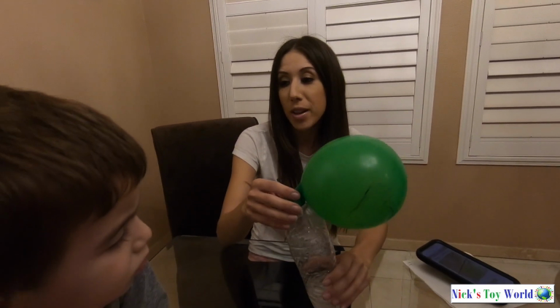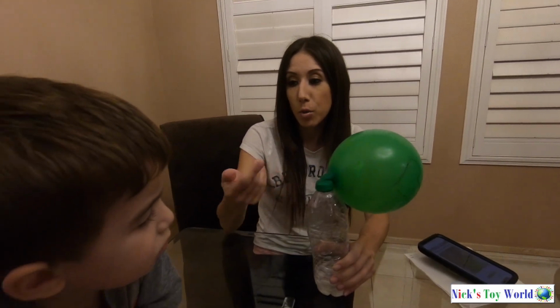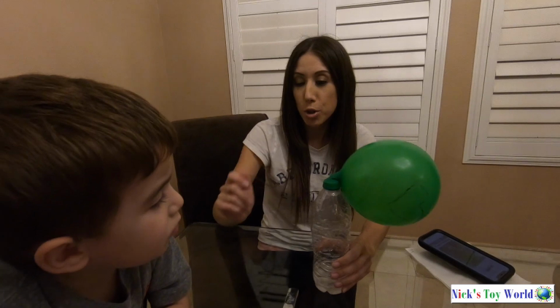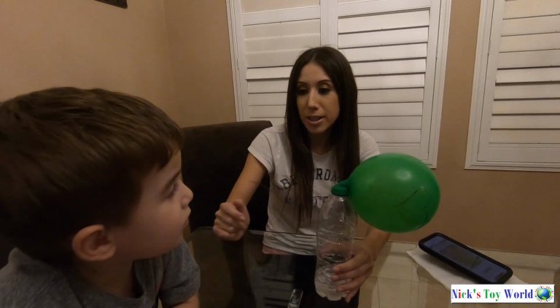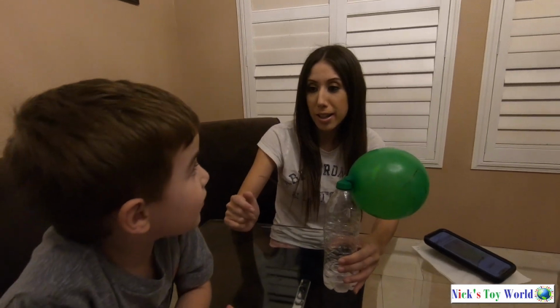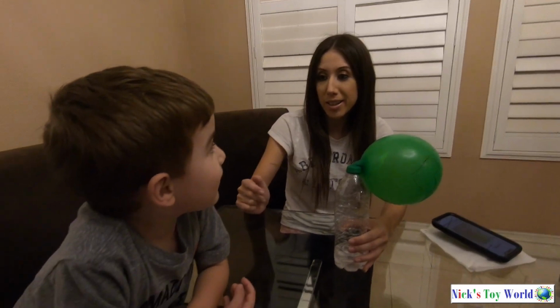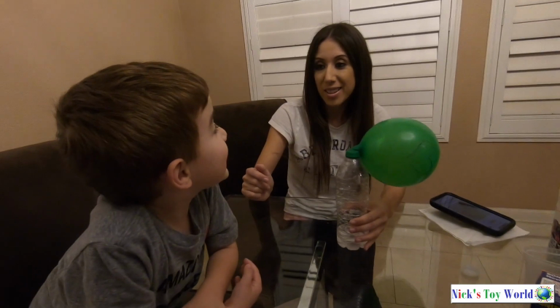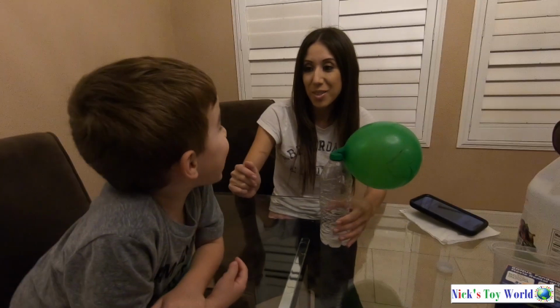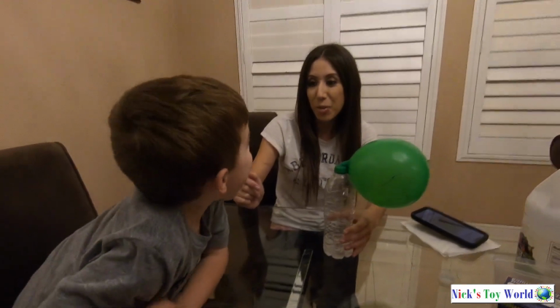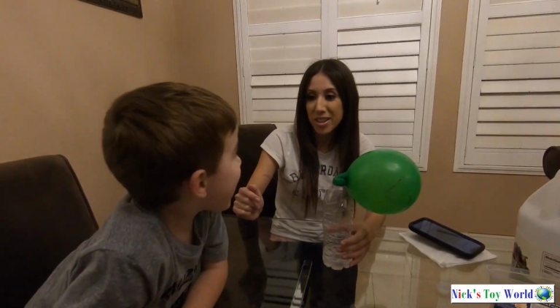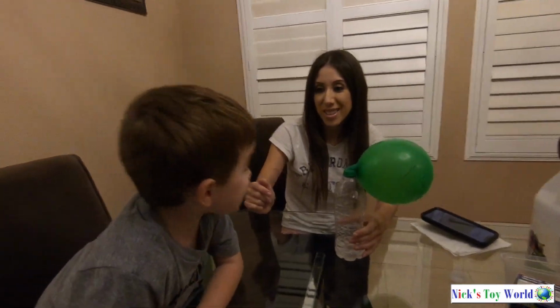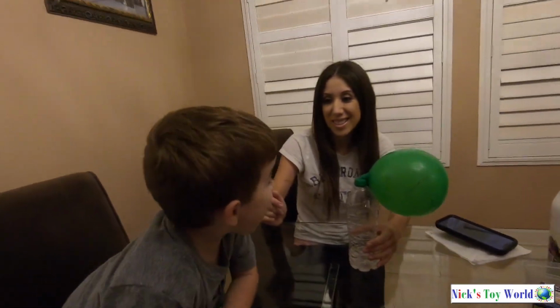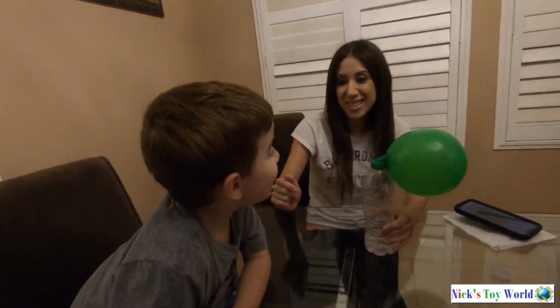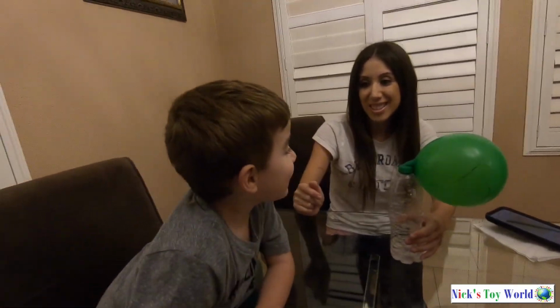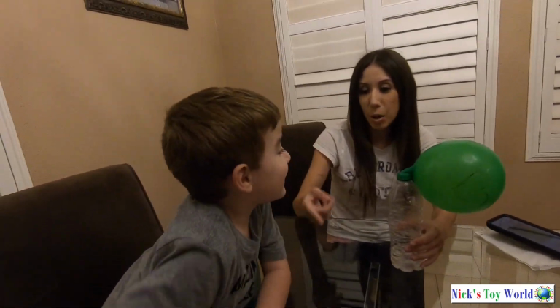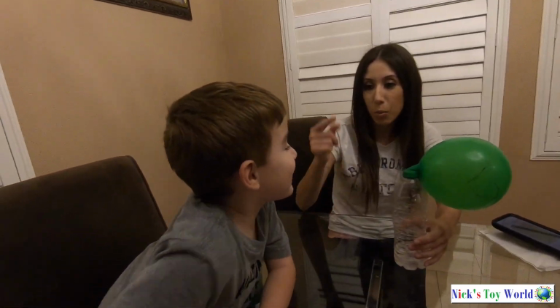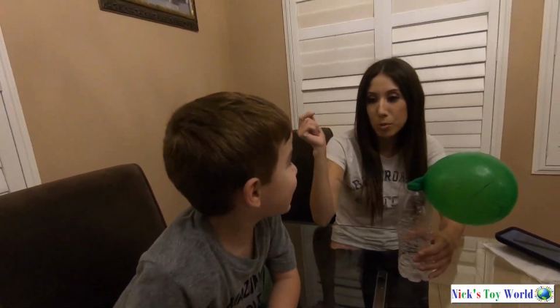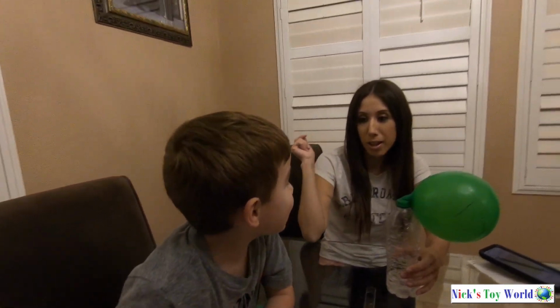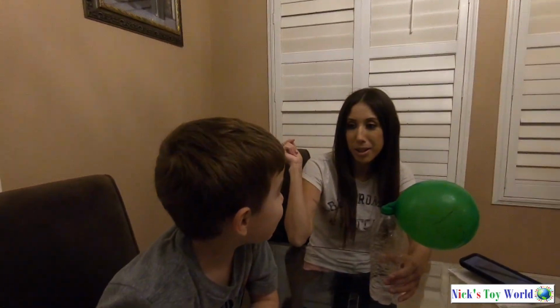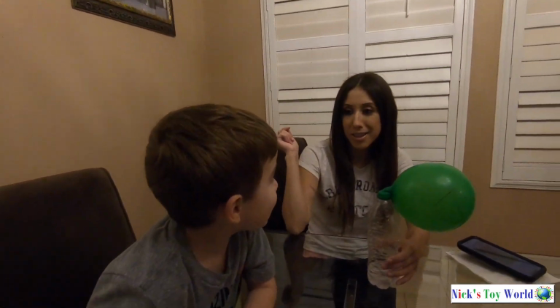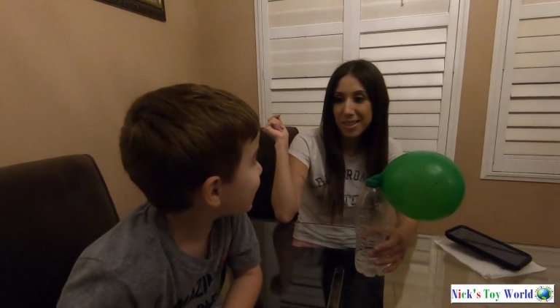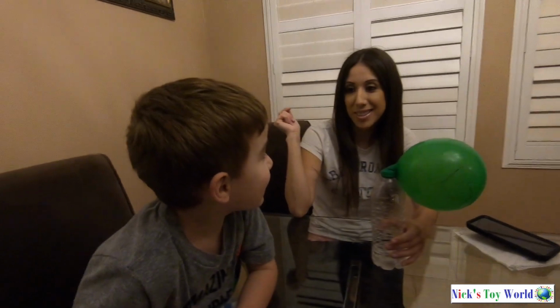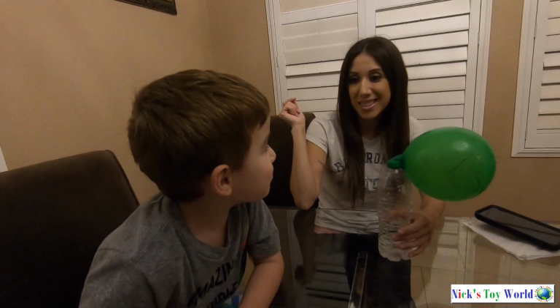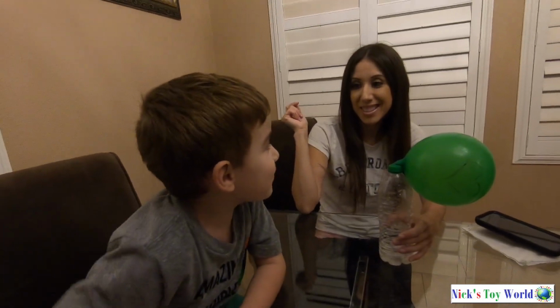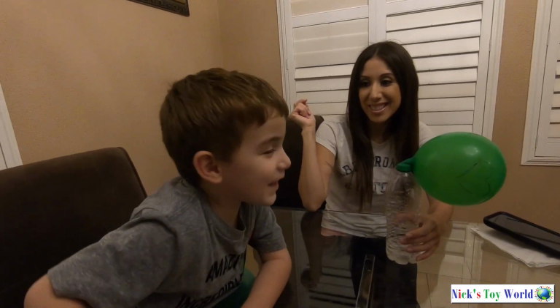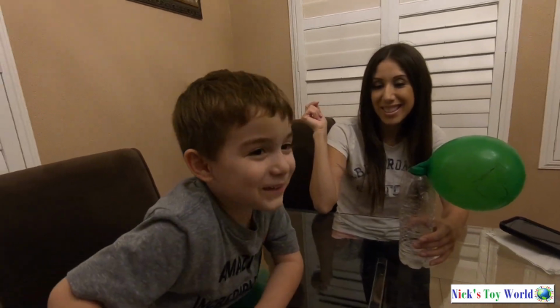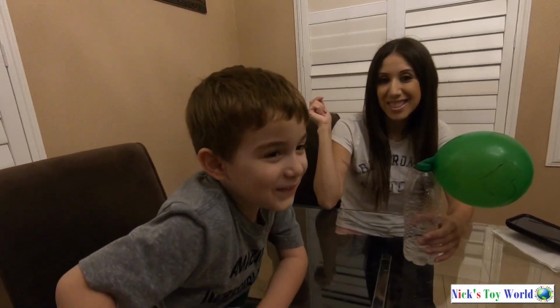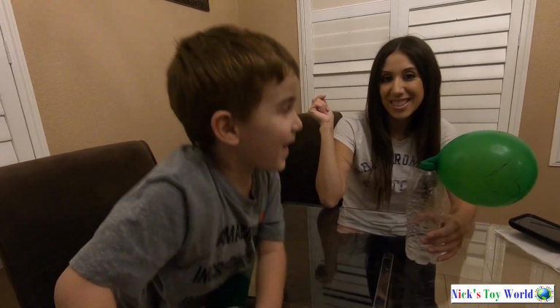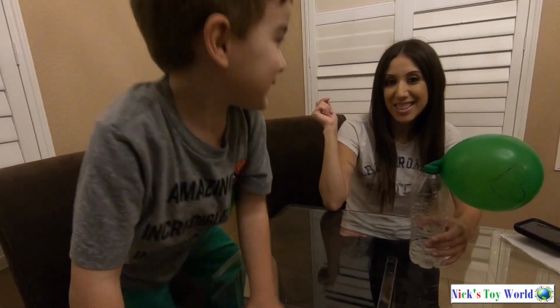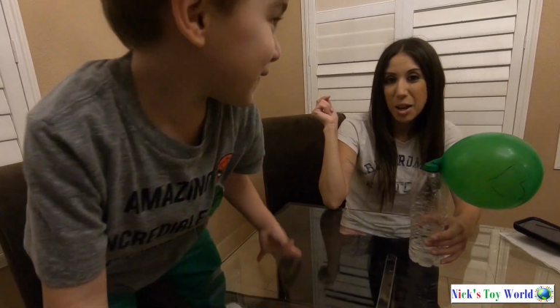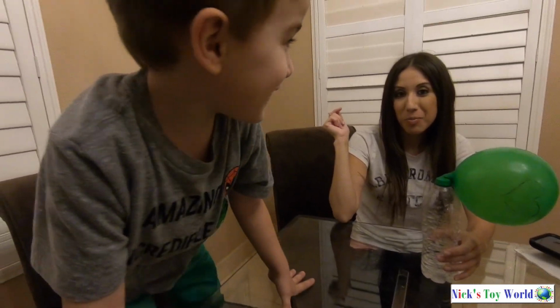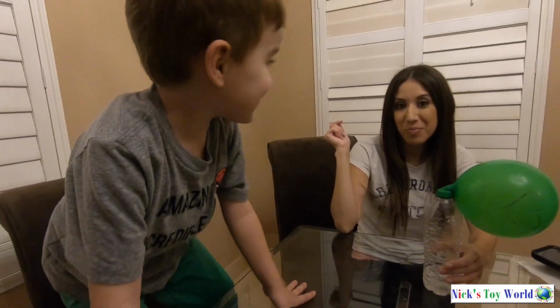I think it's a fun, cool experiment that you should try at home. Would you do this again, Nick? Yeah. Was it fun? Yeah. So what should we tell everybody? Like and subscribe! Bye!